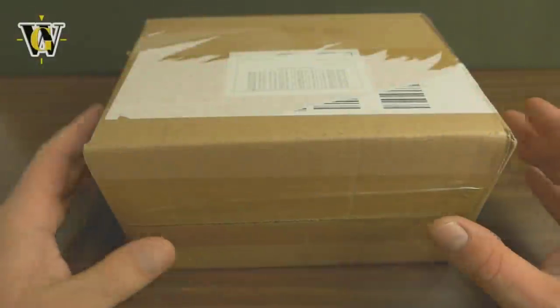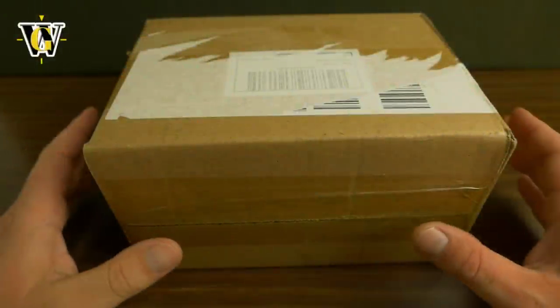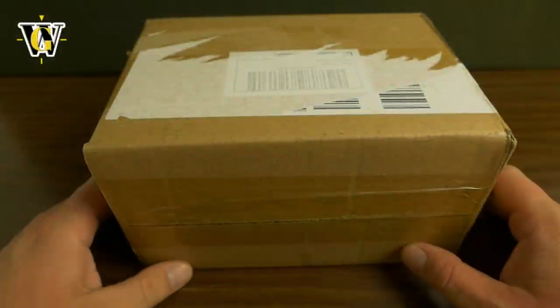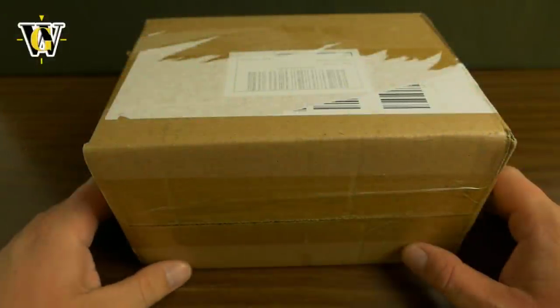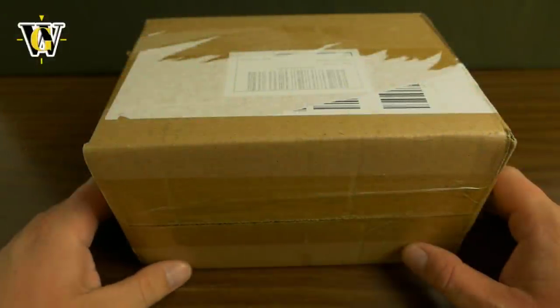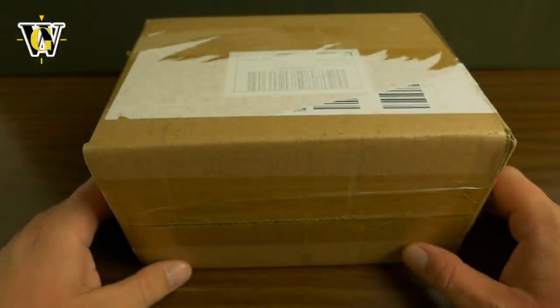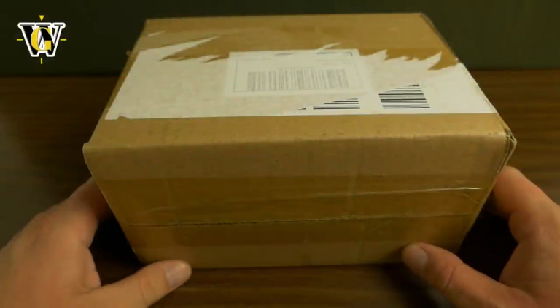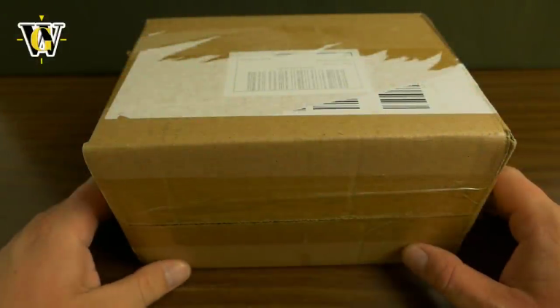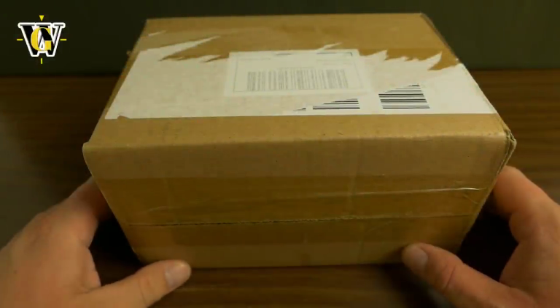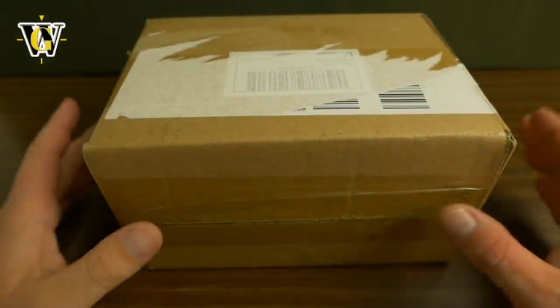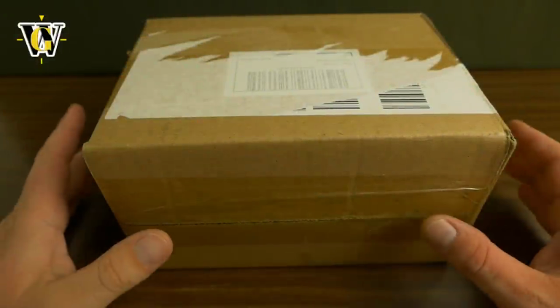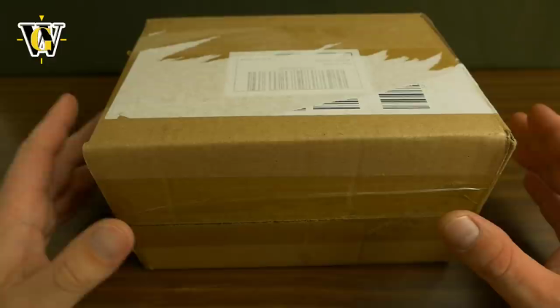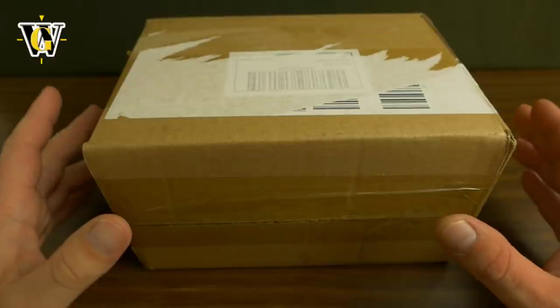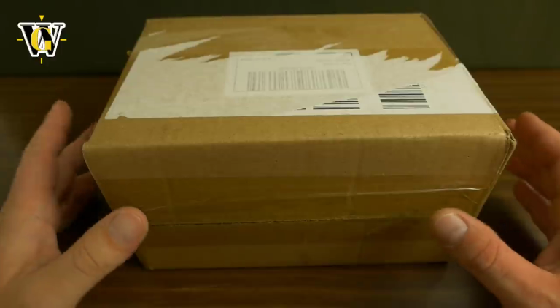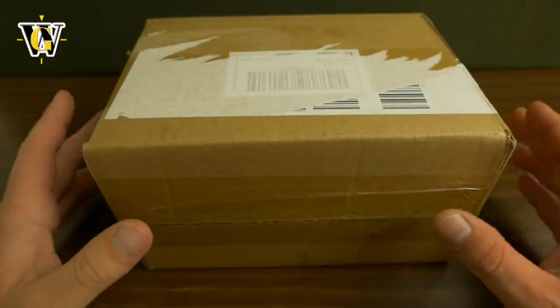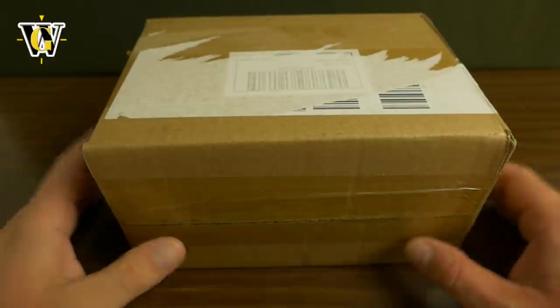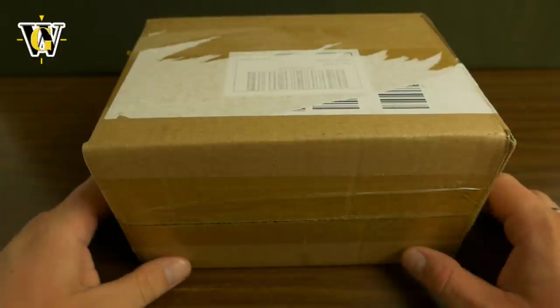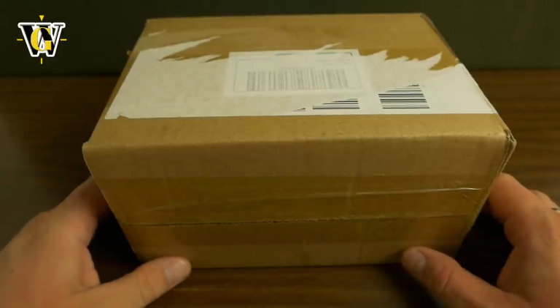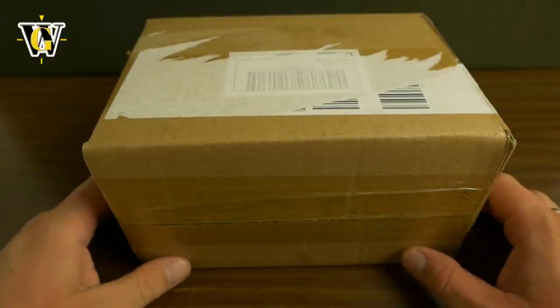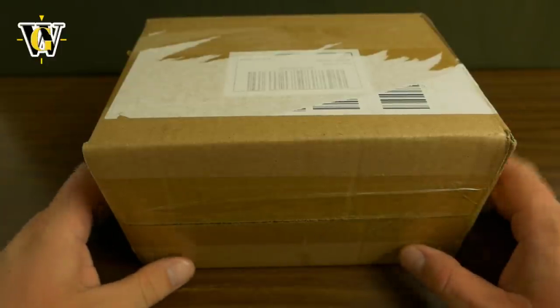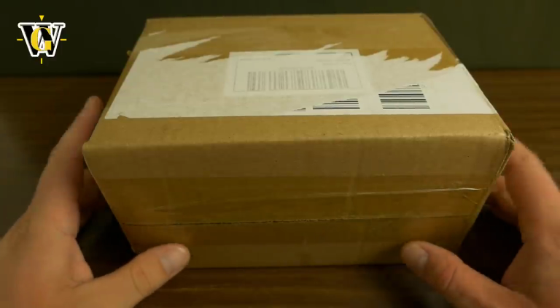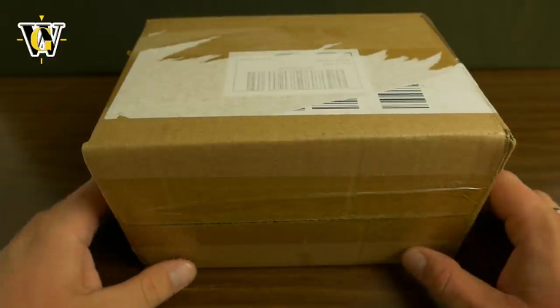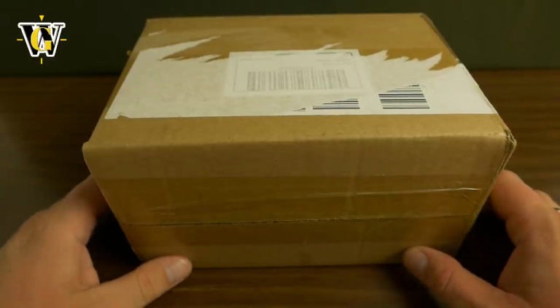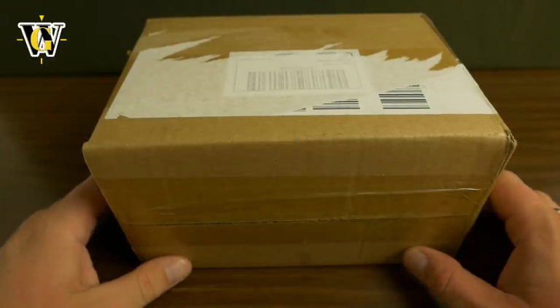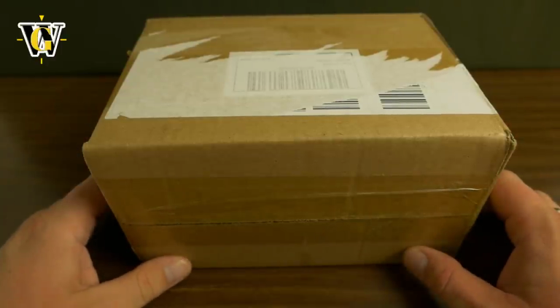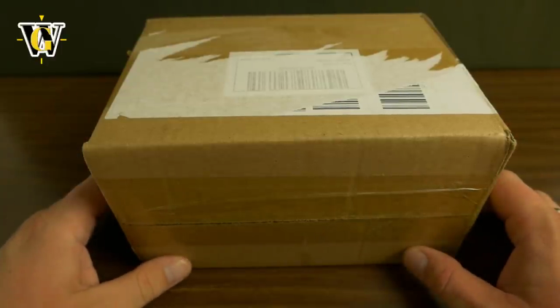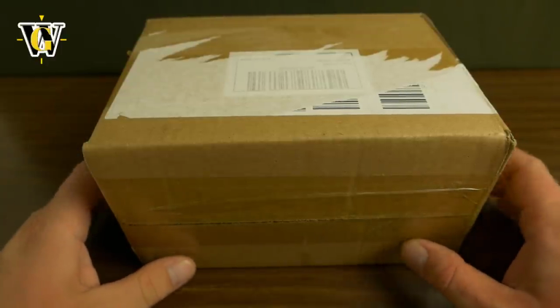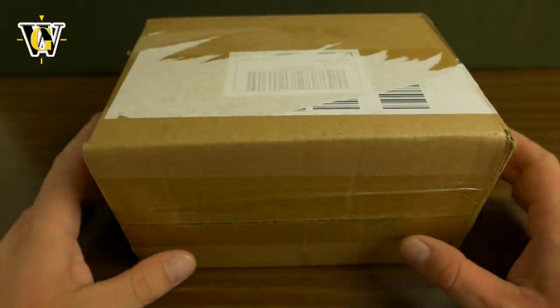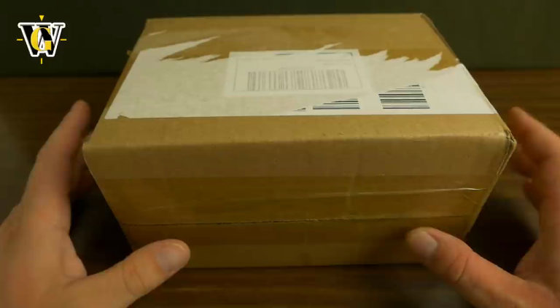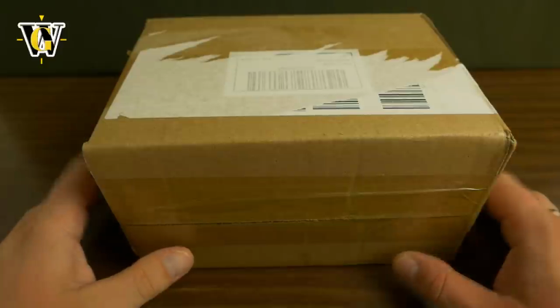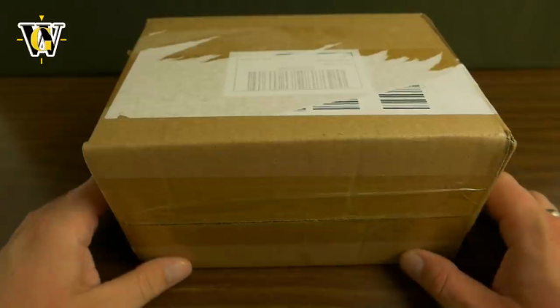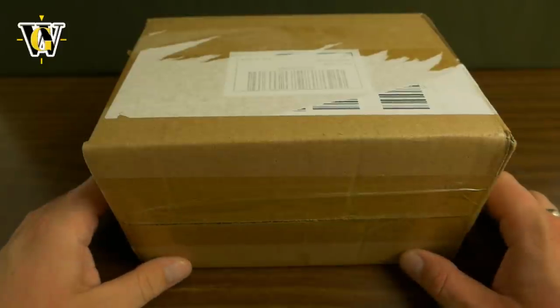Hi guys and welcome to another Watch Geek video. Today we're unboxing another micro brand watch, and this one is from Foybos — it's their Eagle Diver.